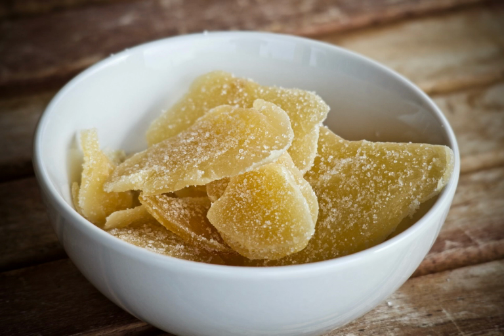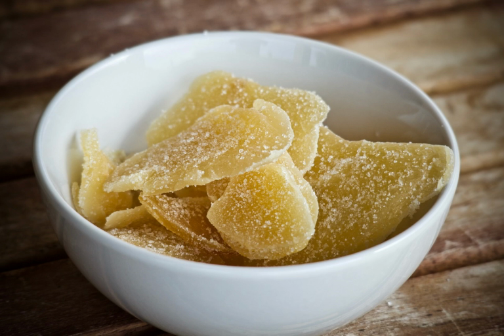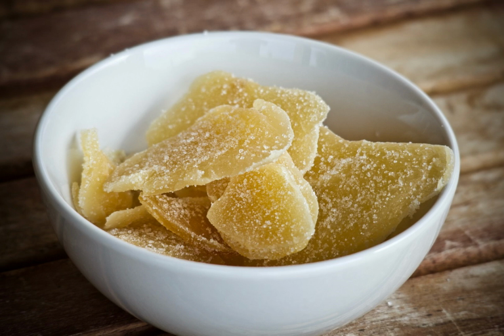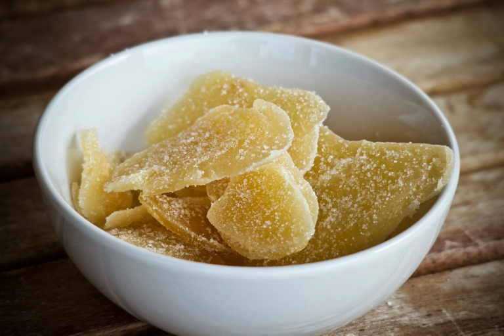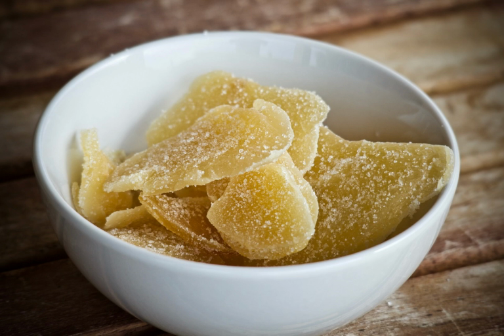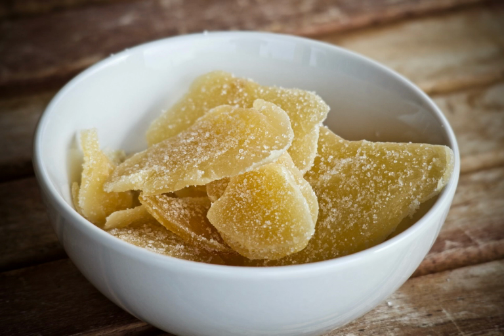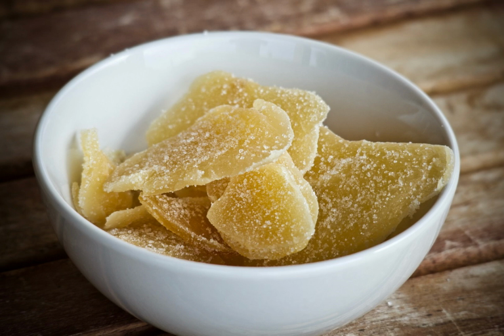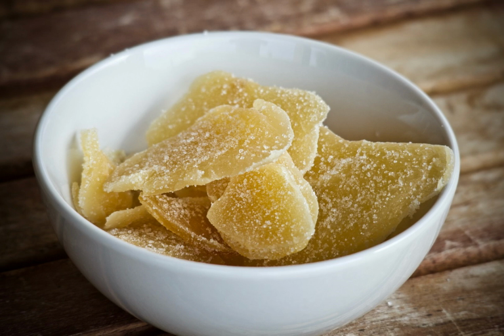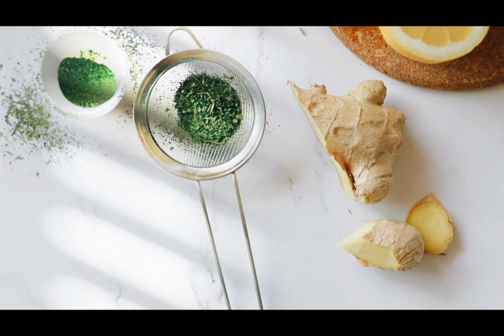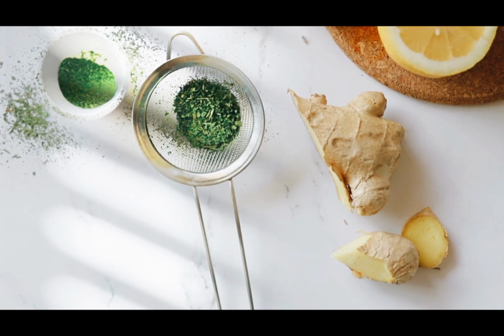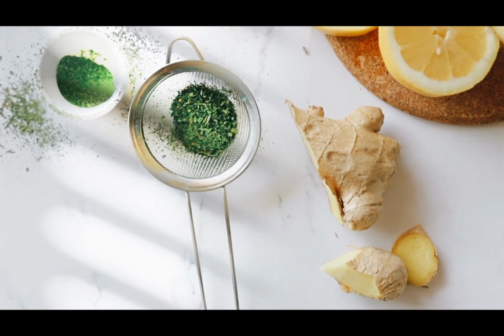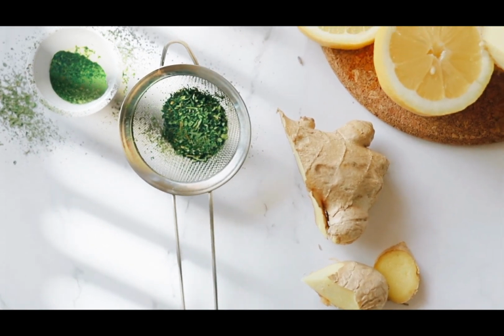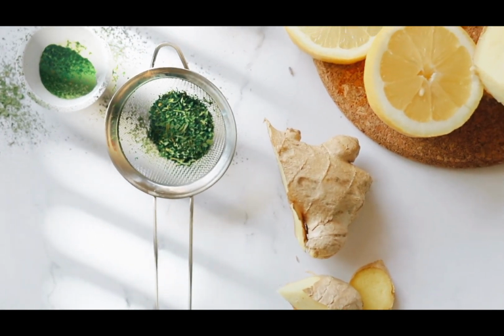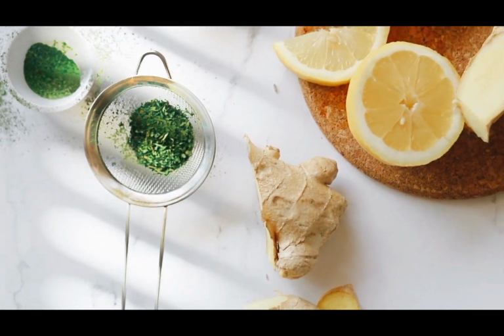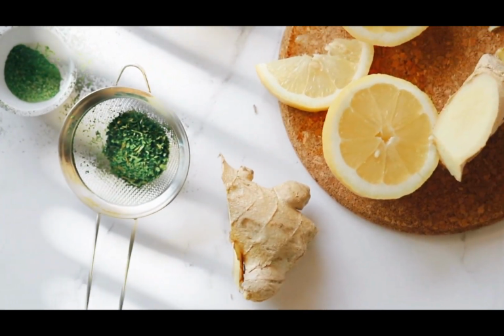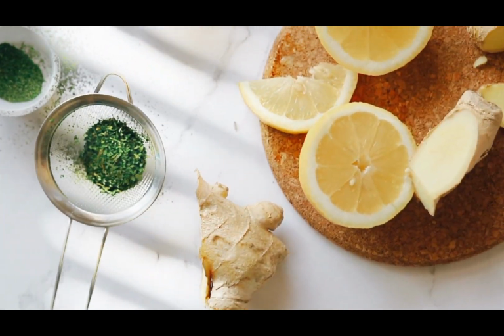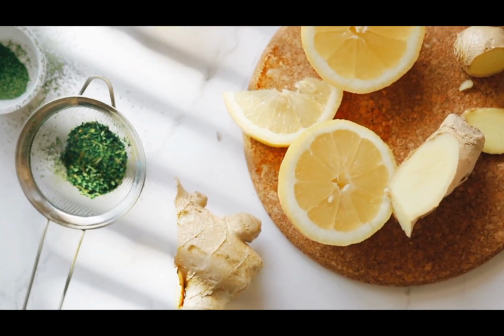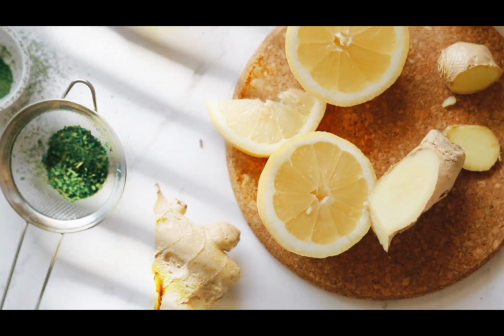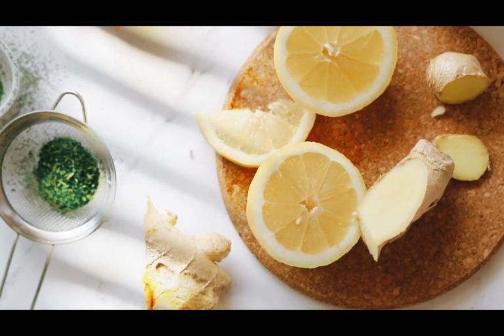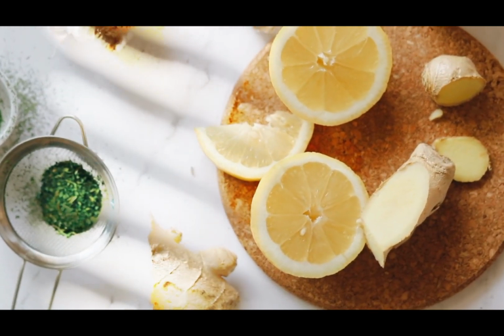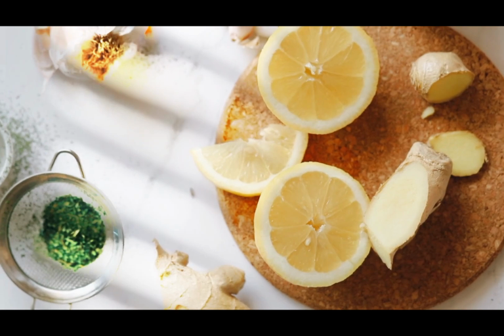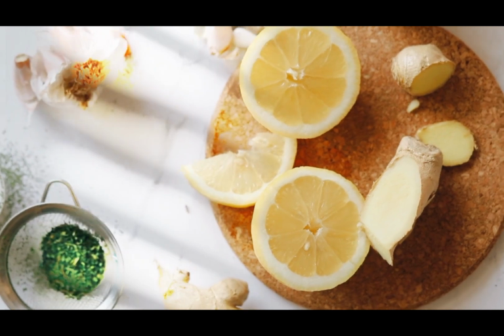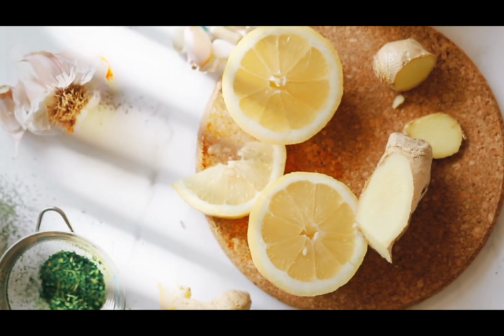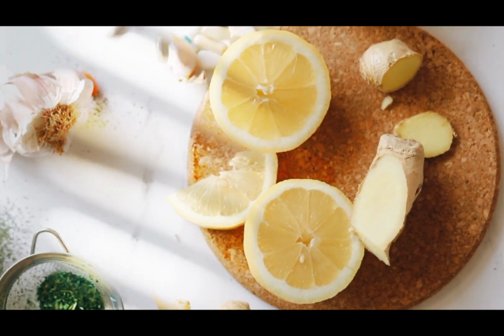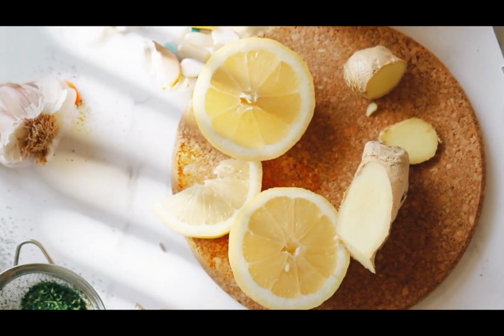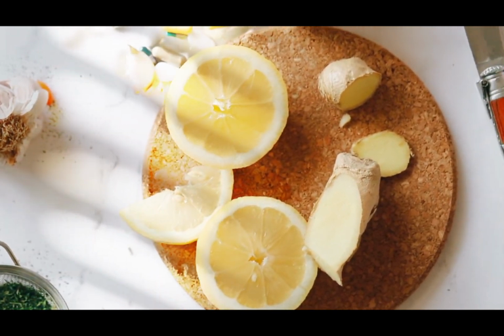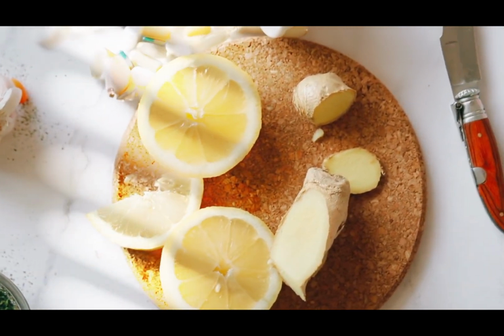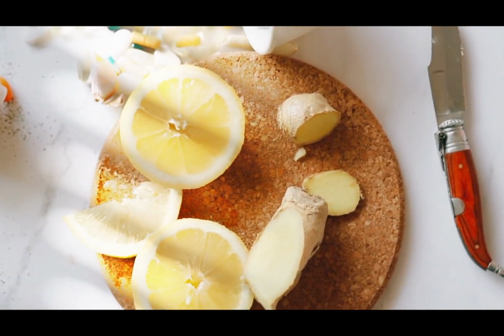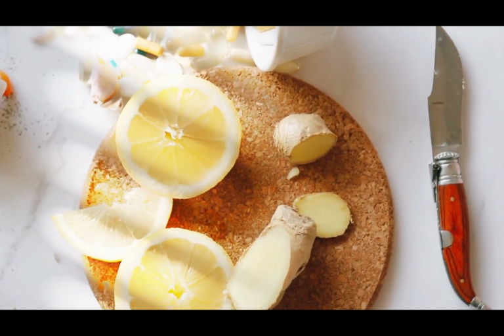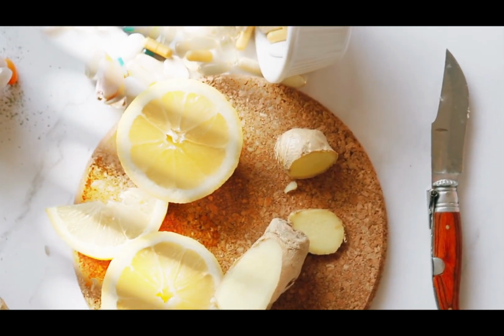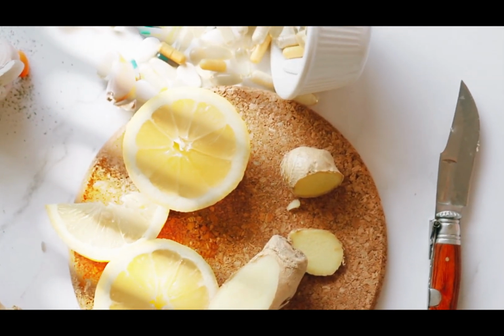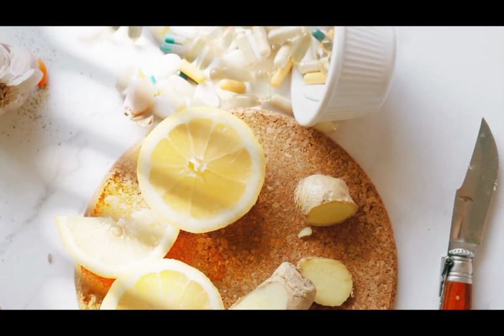Ginger can also help regulate blood sugar levels, making it beneficial for those with diabetes. It also lowers cholesterol levels, reducing the risk of heart disease.